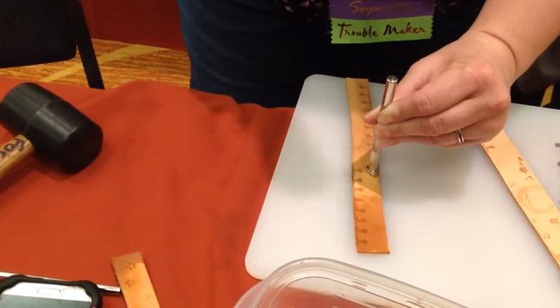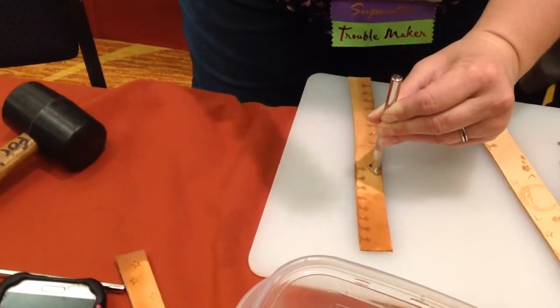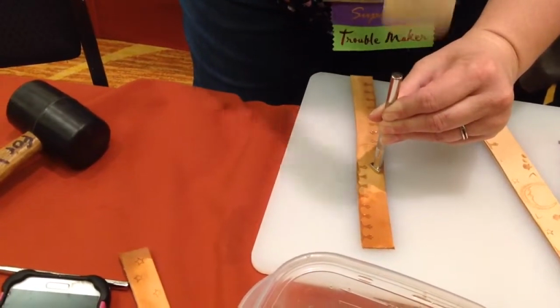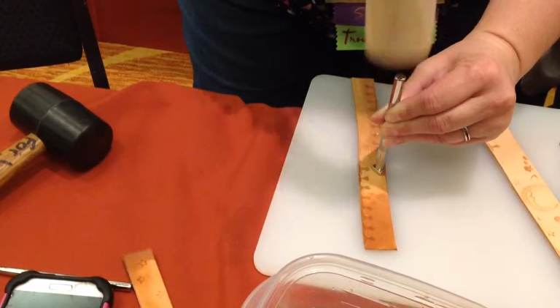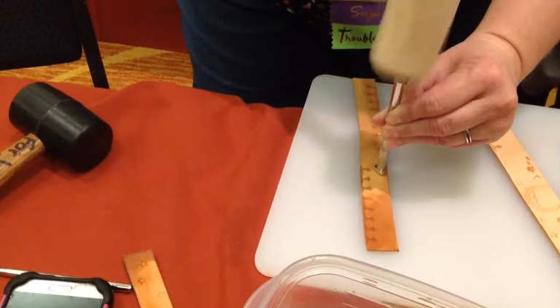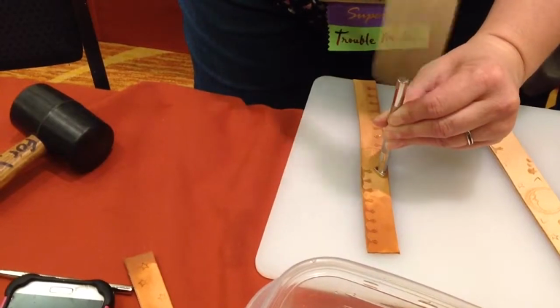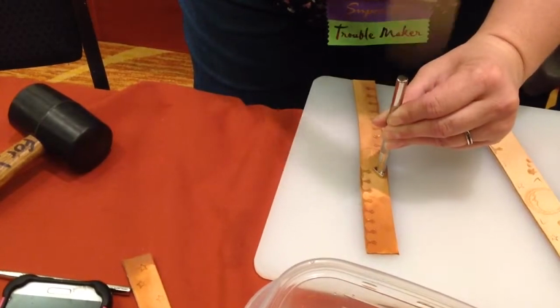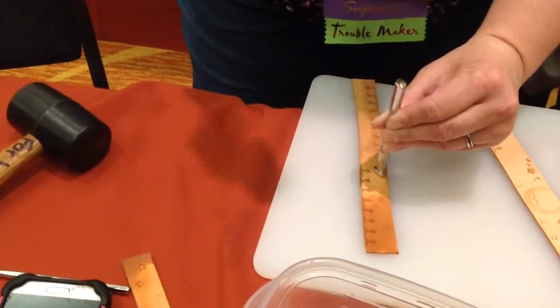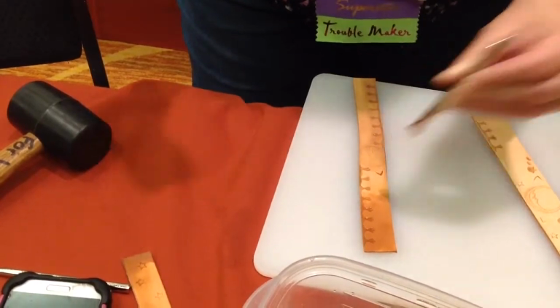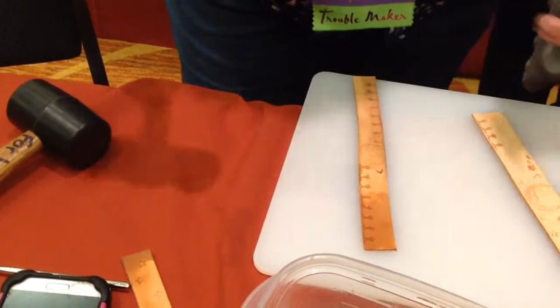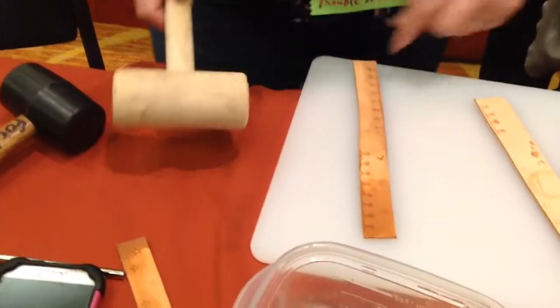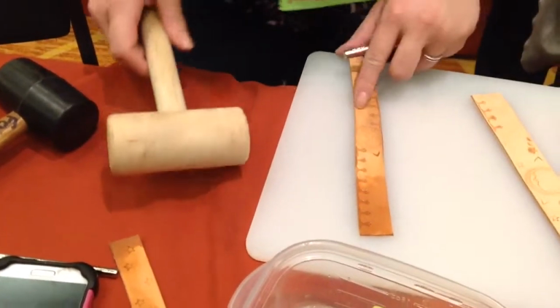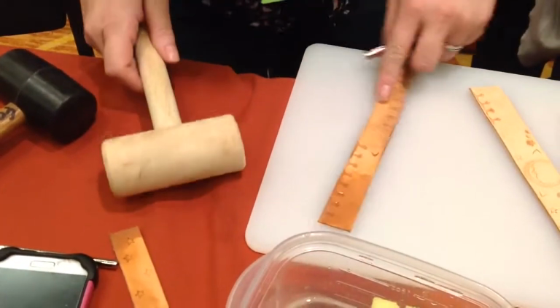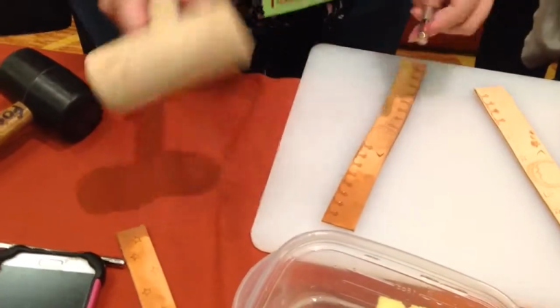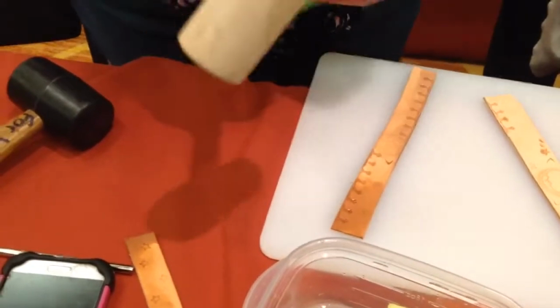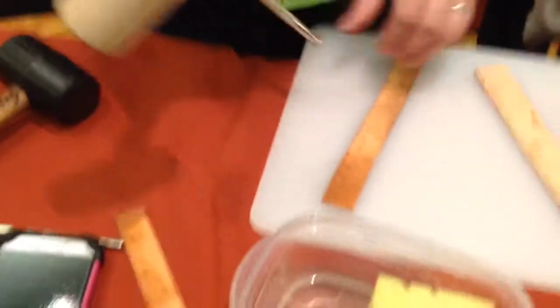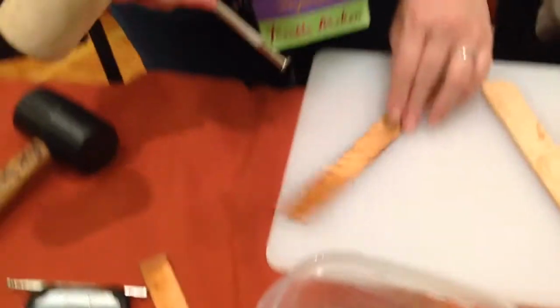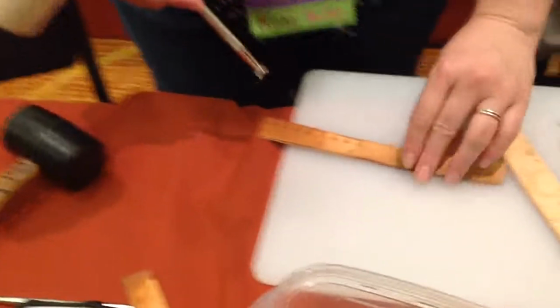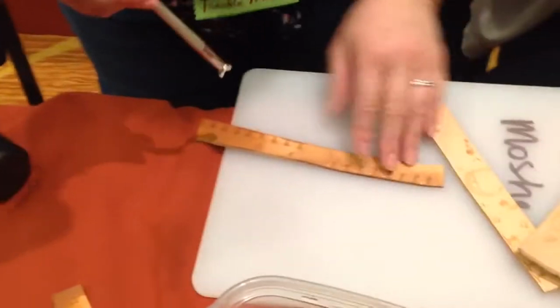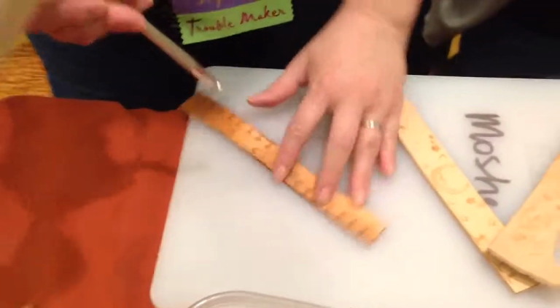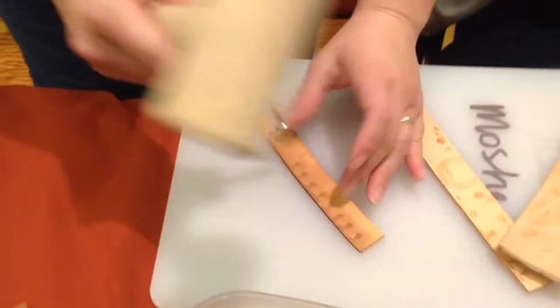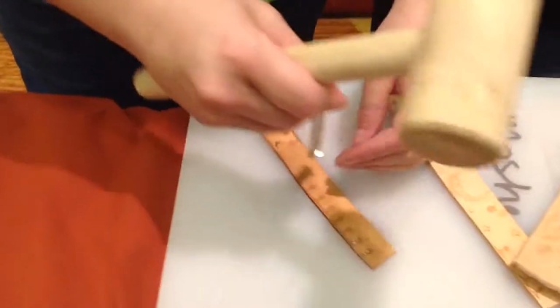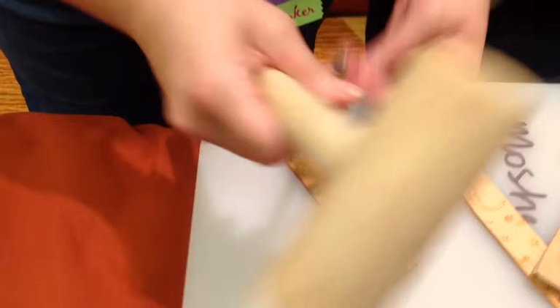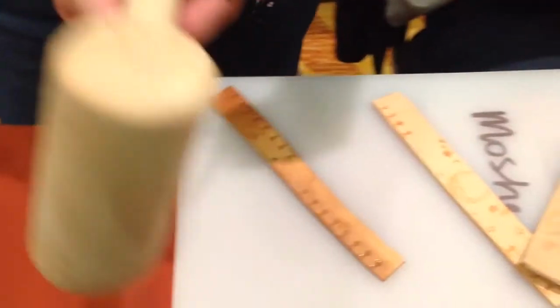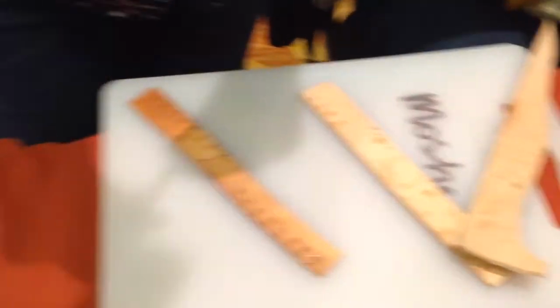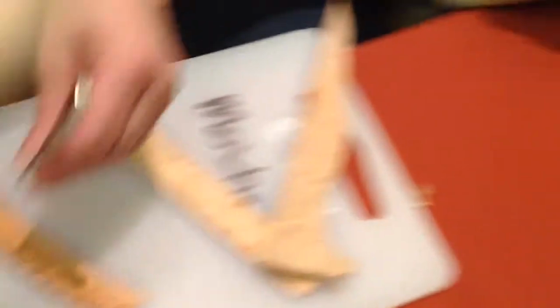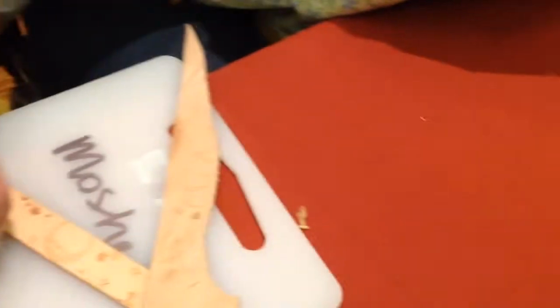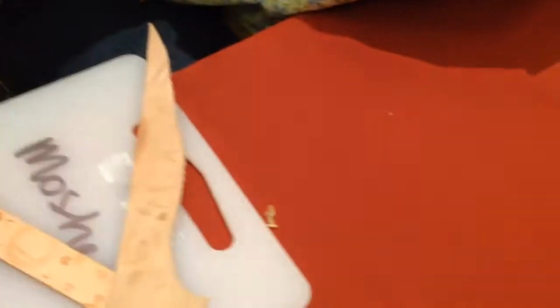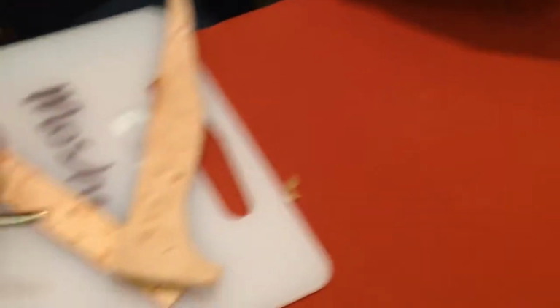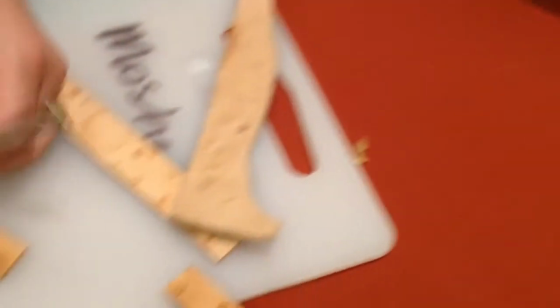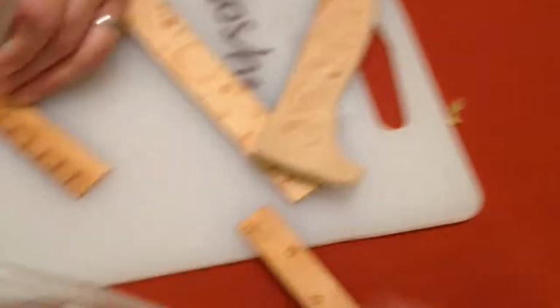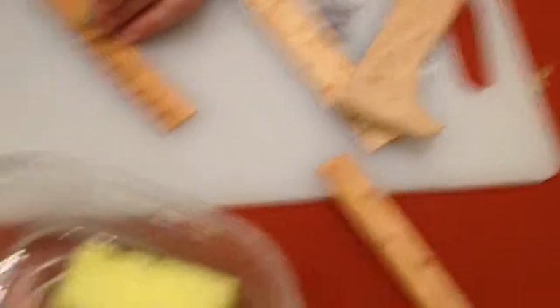That makes an impression on the wet leather, so when you pull it off you have a design. See all the designs that you can have?